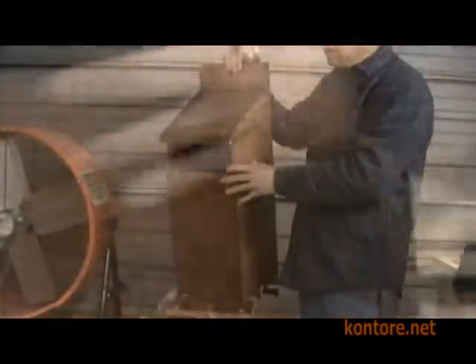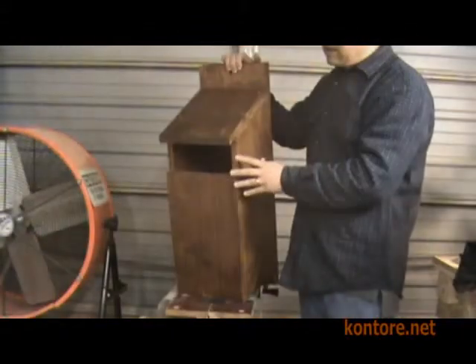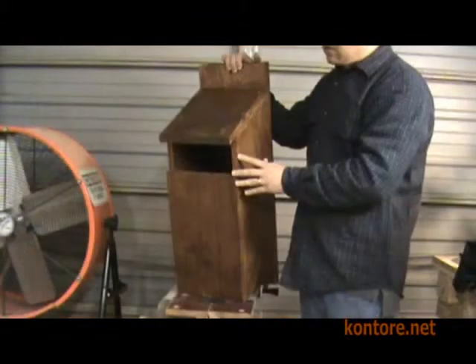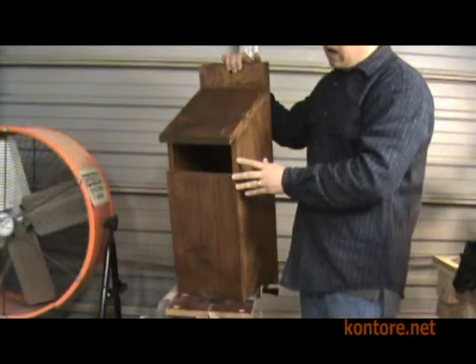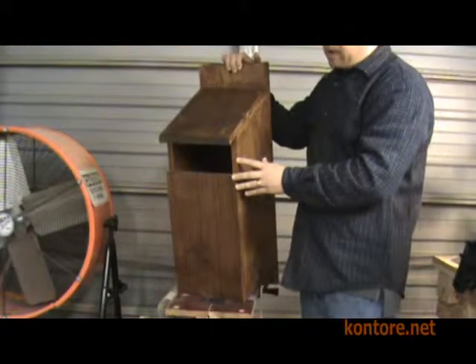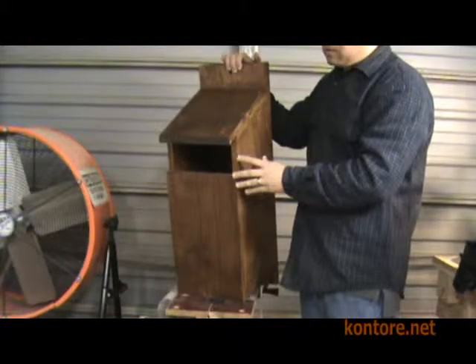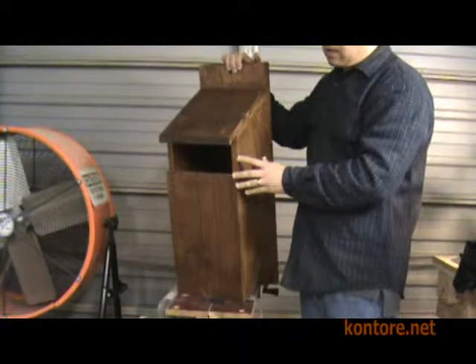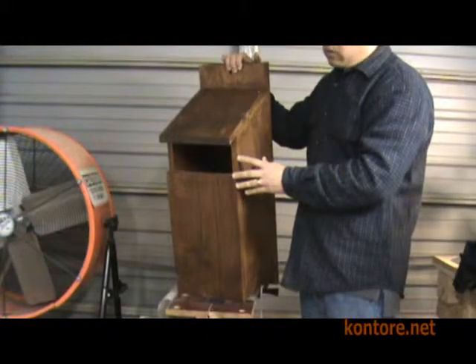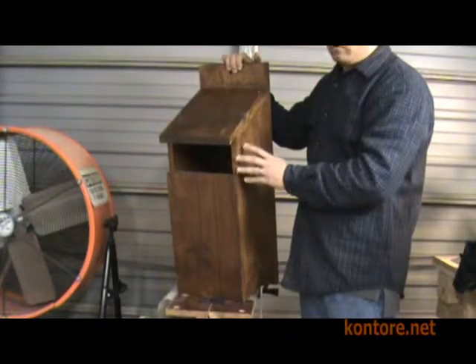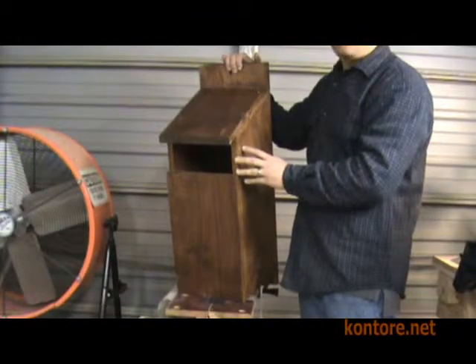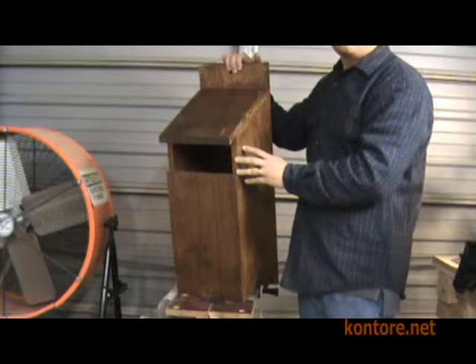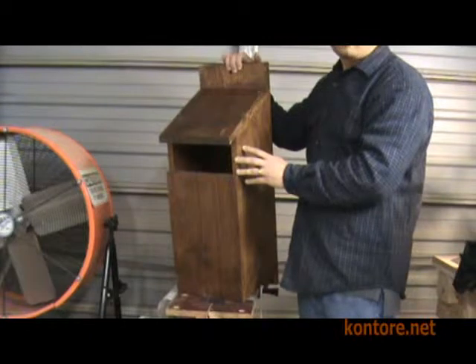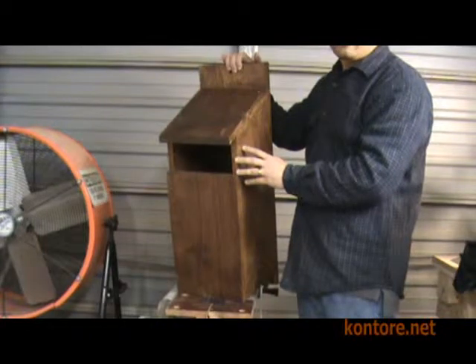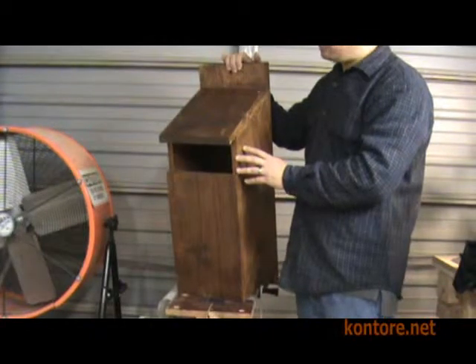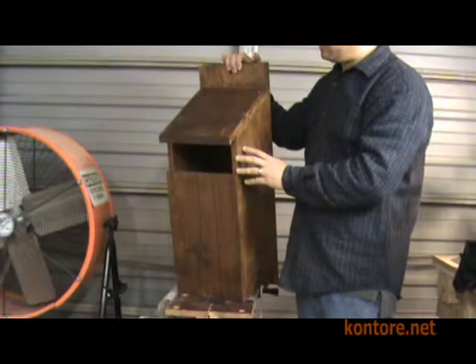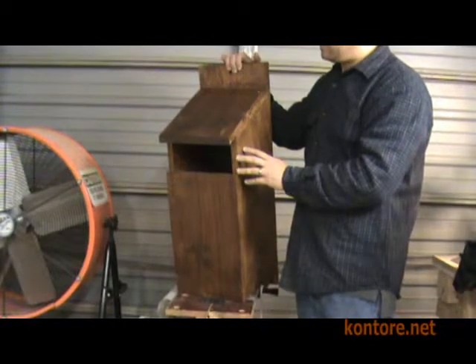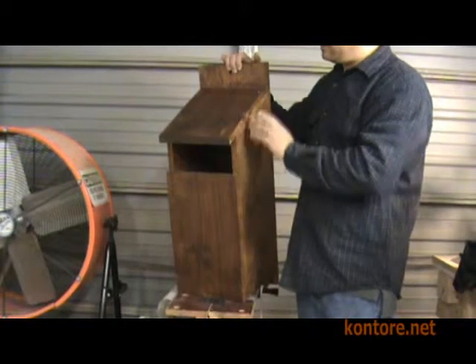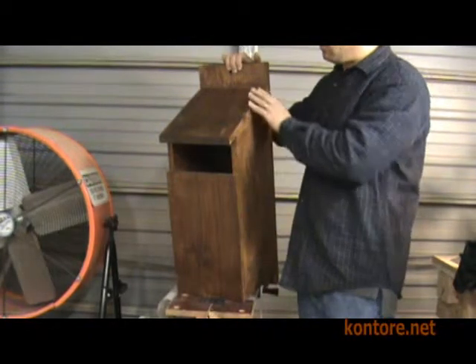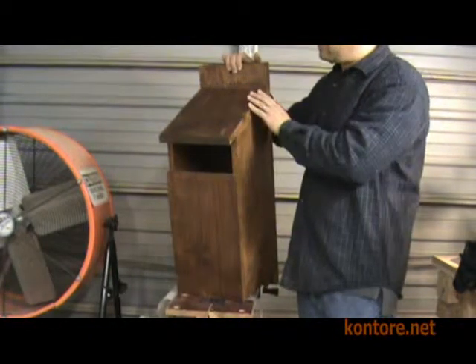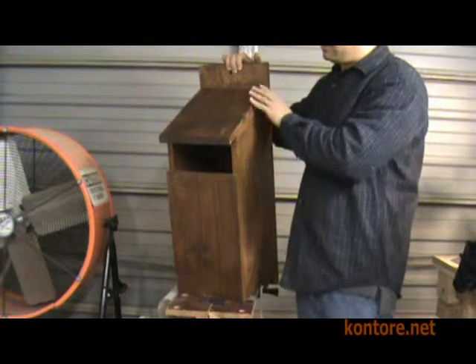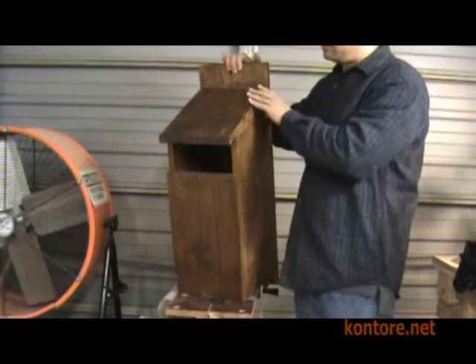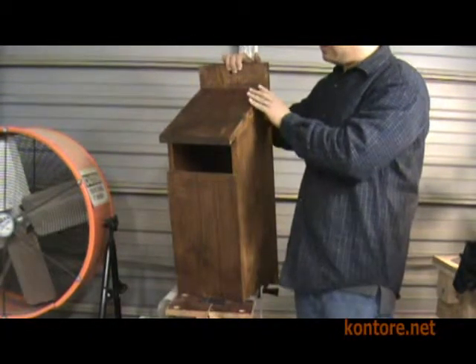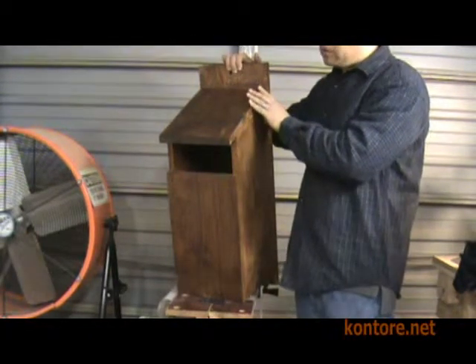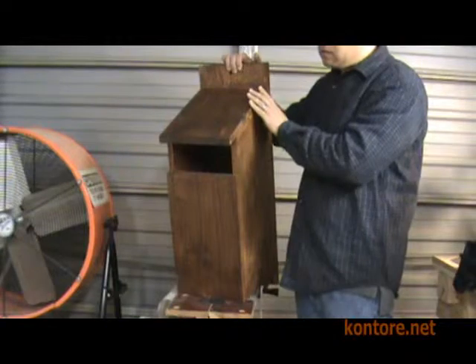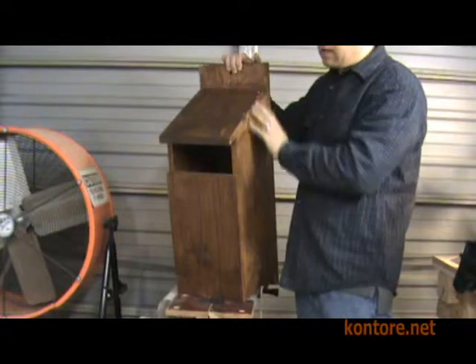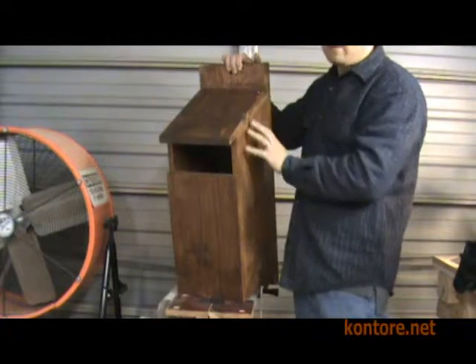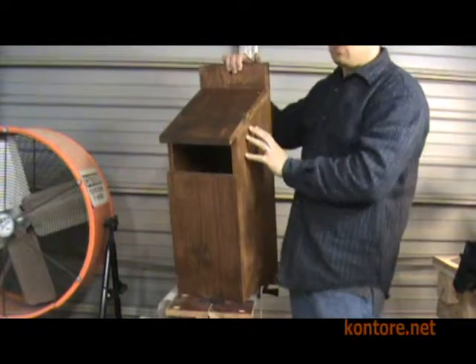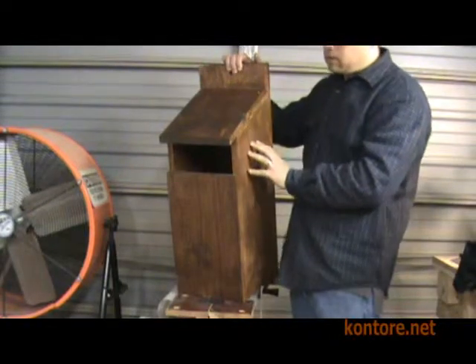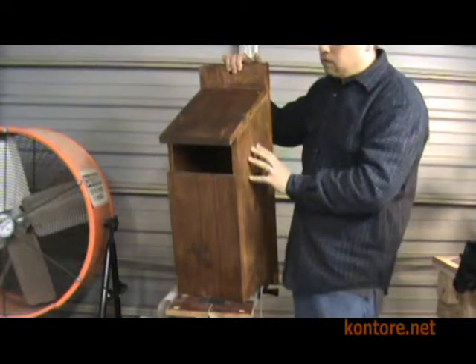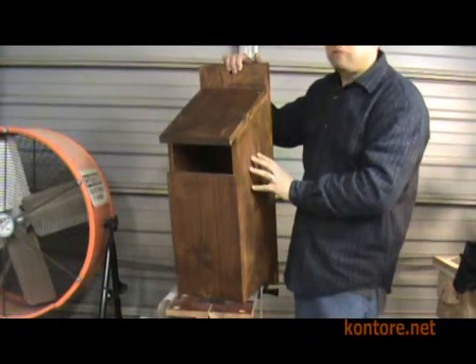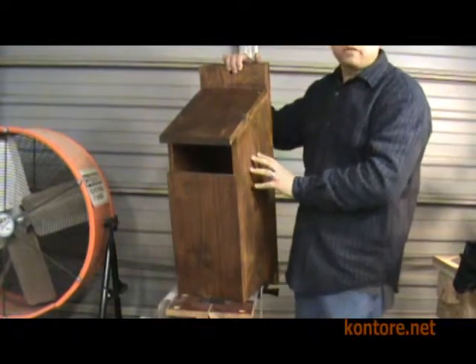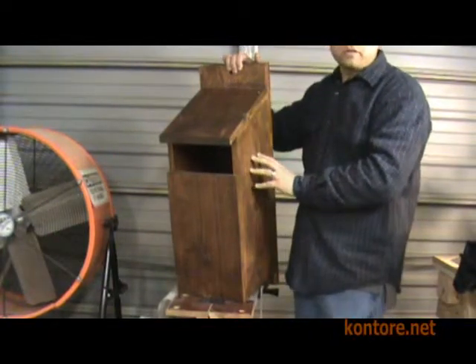Each of our owl boxes is stained with an oil-based toner. This toner has a three-year warranty on all horizontal surfaces and a five-year warranty on all vertical surfaces.